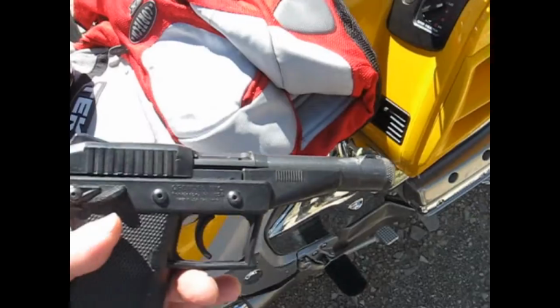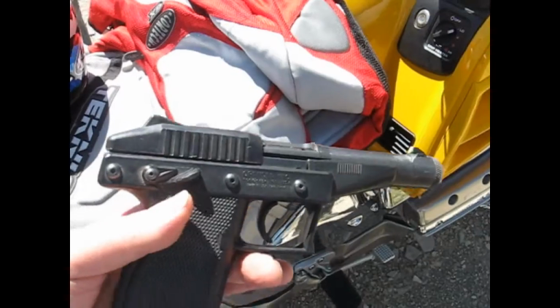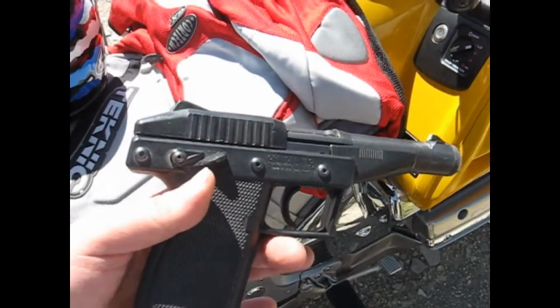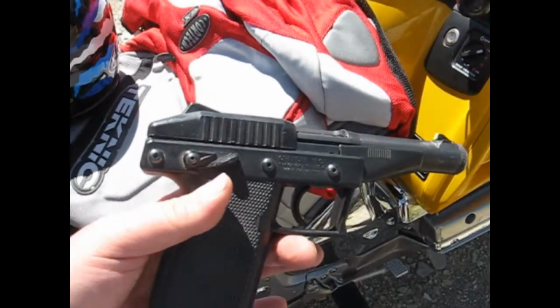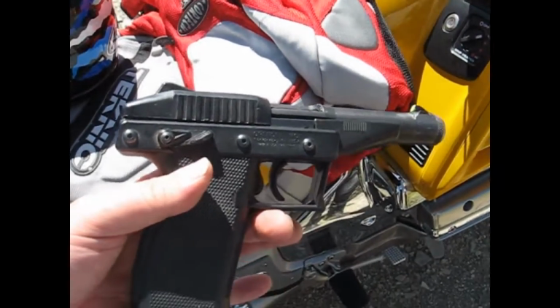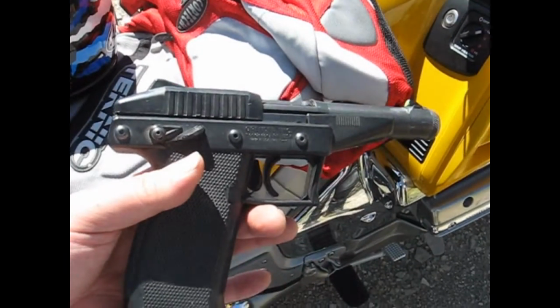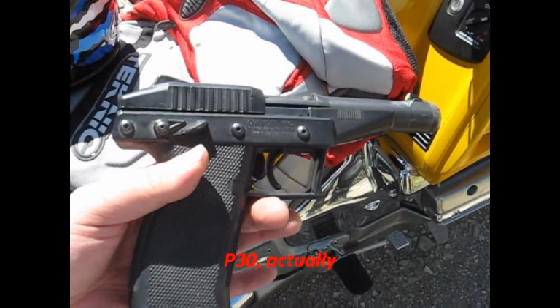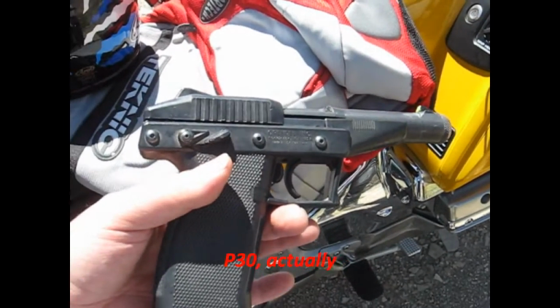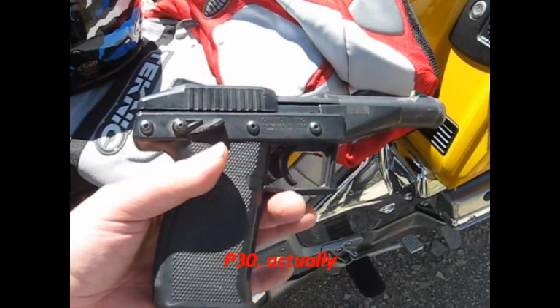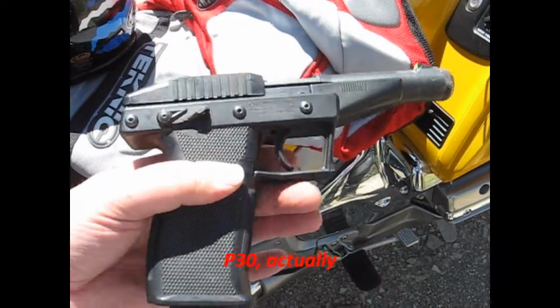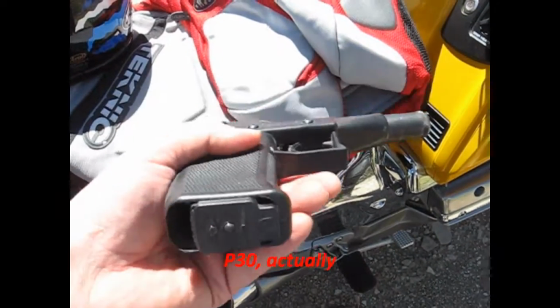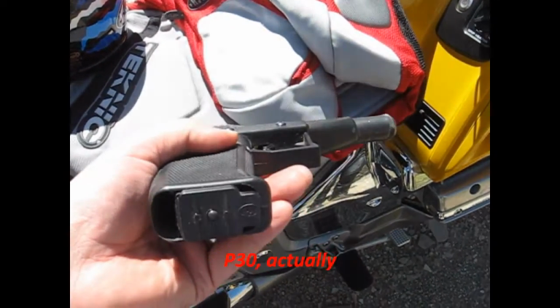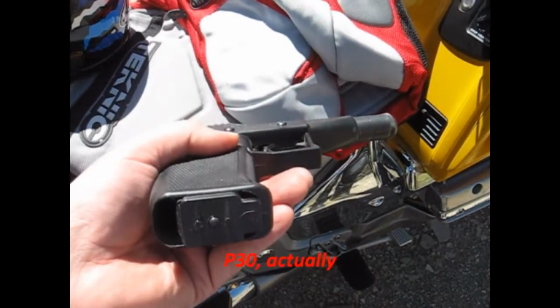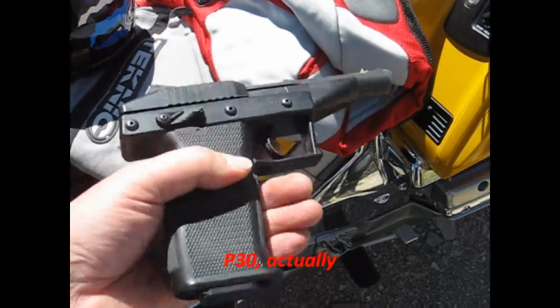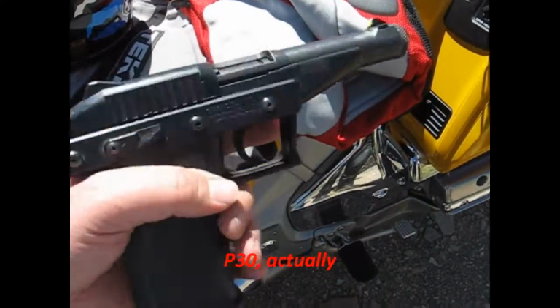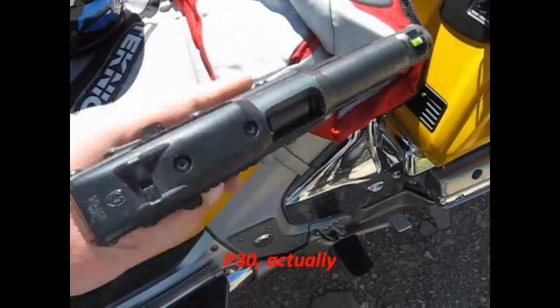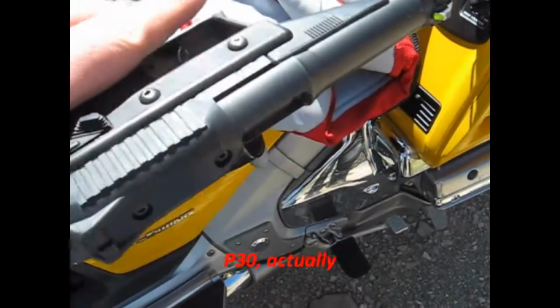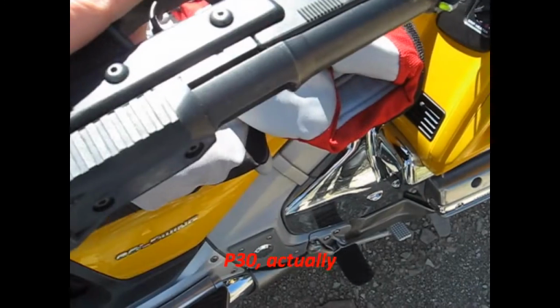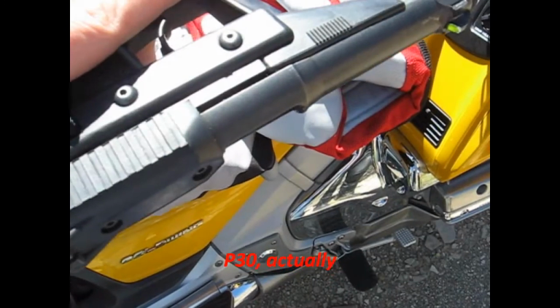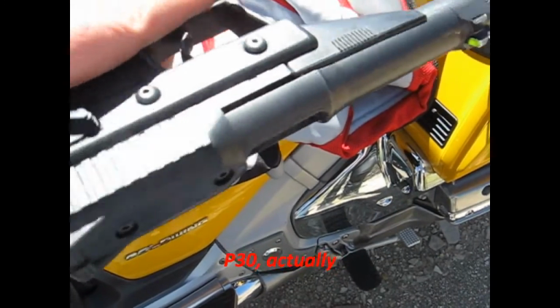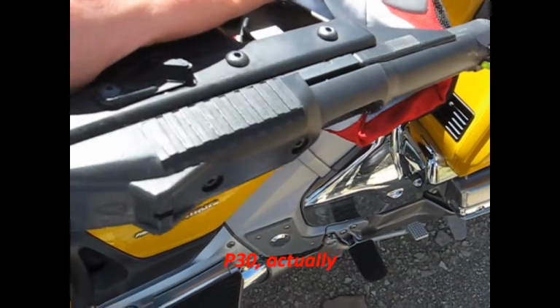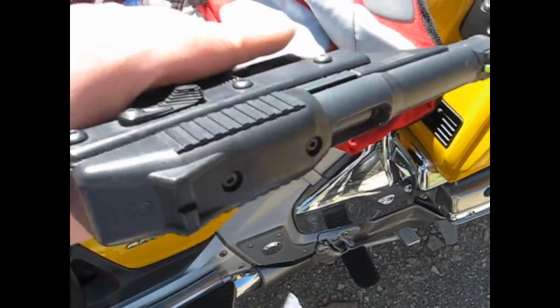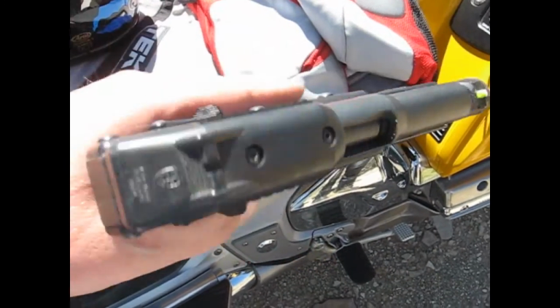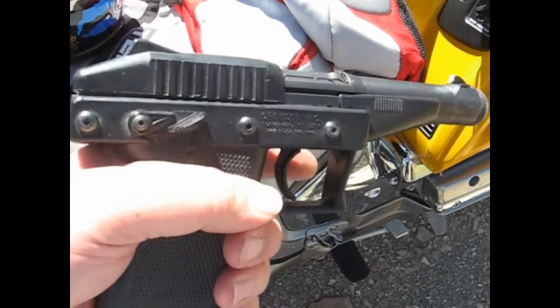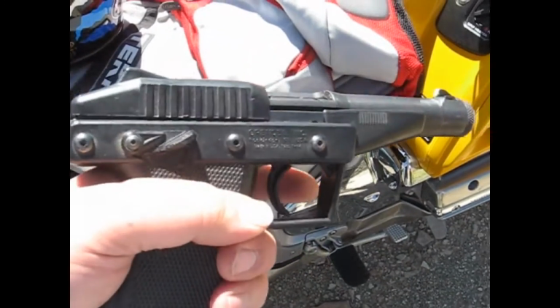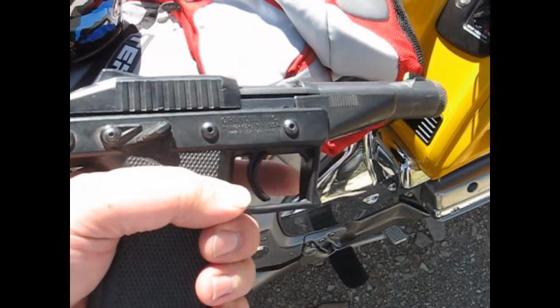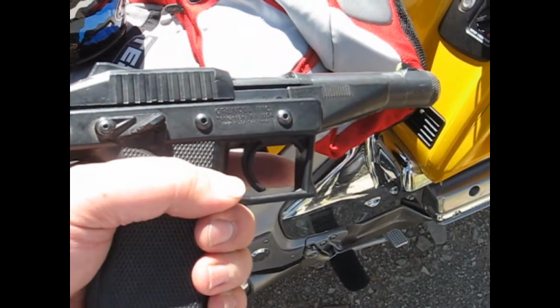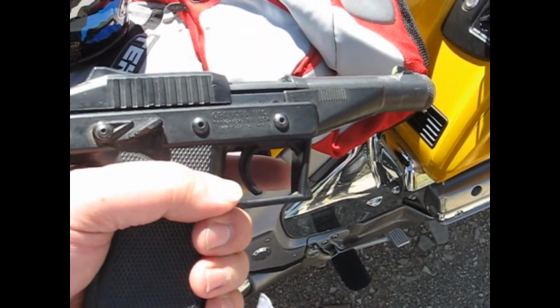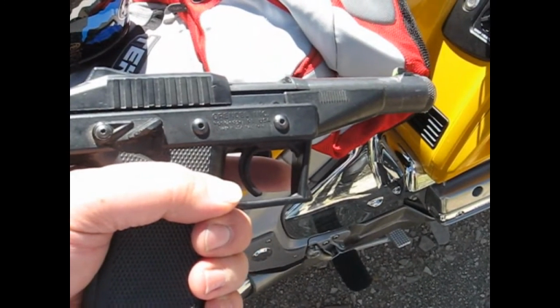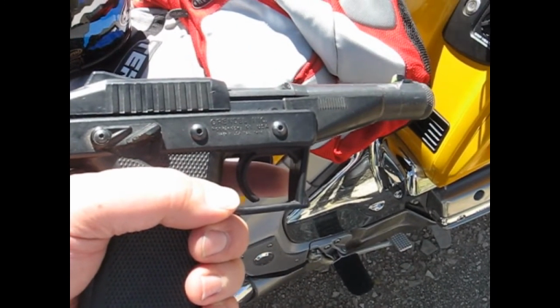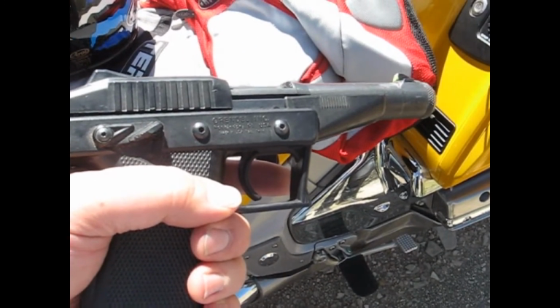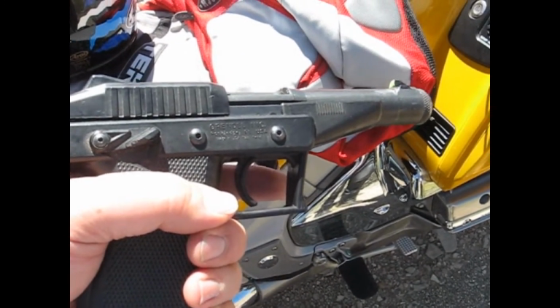This is a Grendel G30, 30 round magazine, 22 mag, polymer. Pretty dang cool. Let's see how it works.